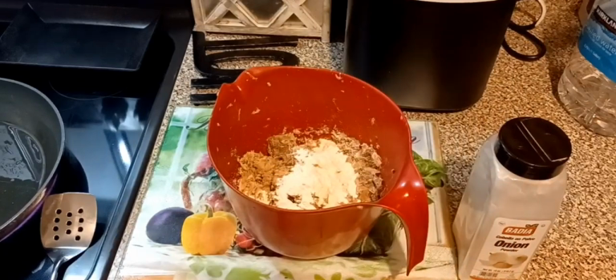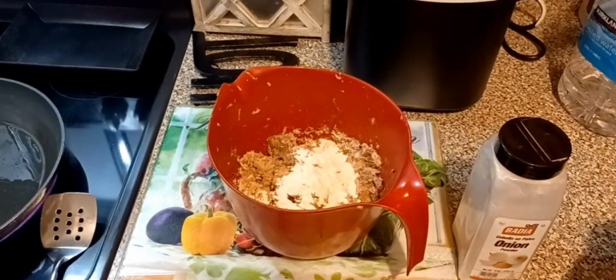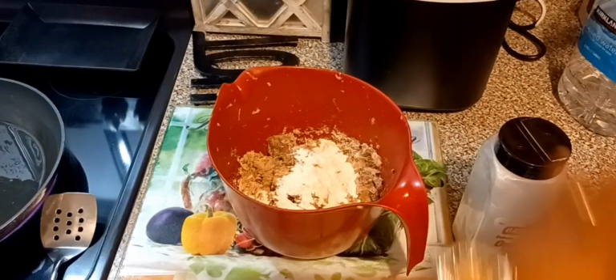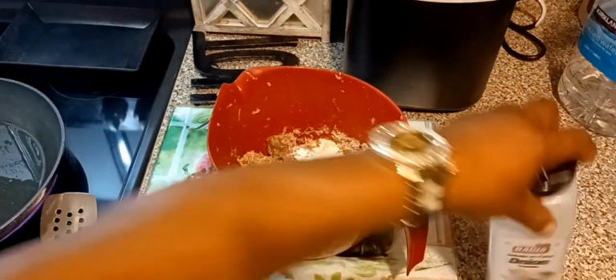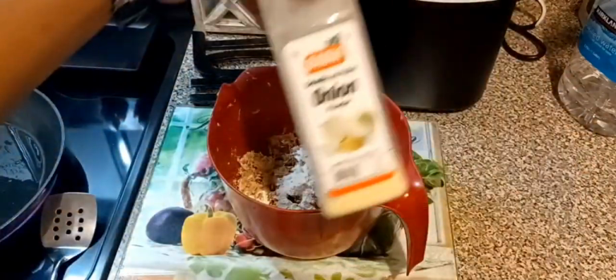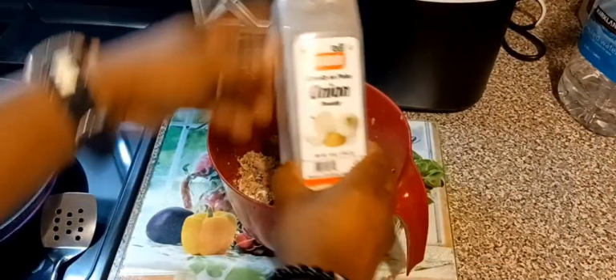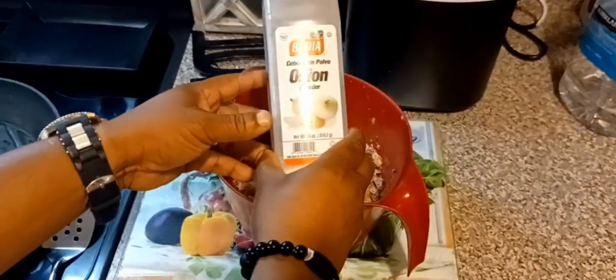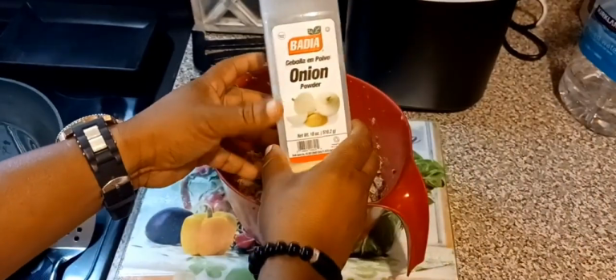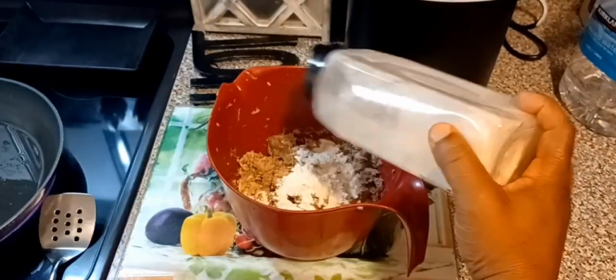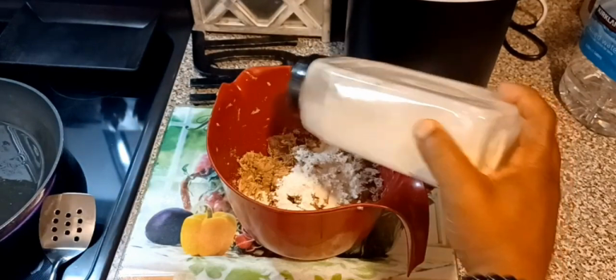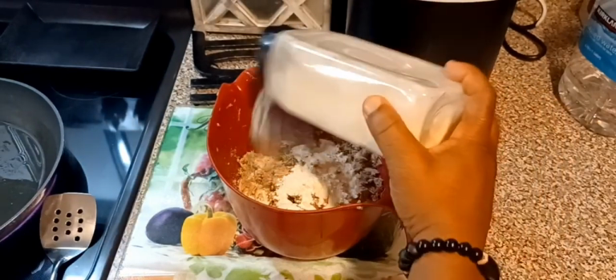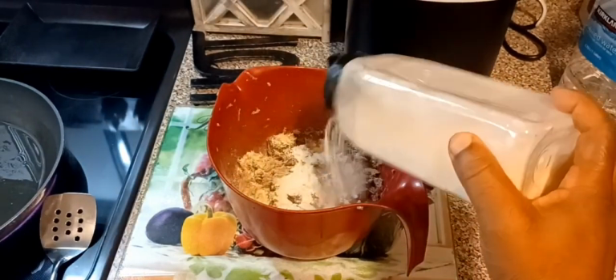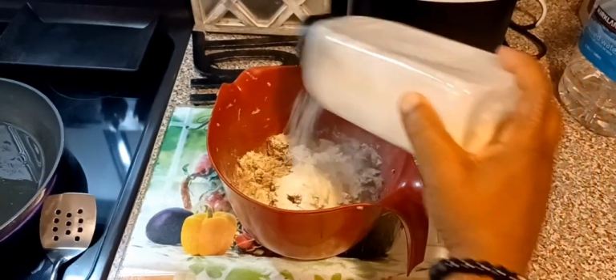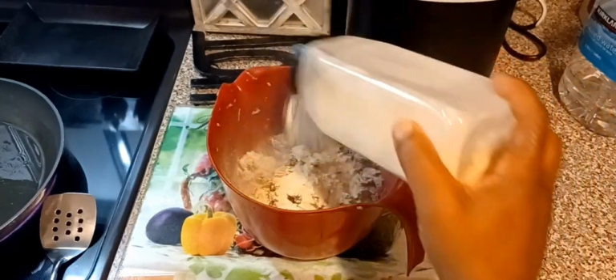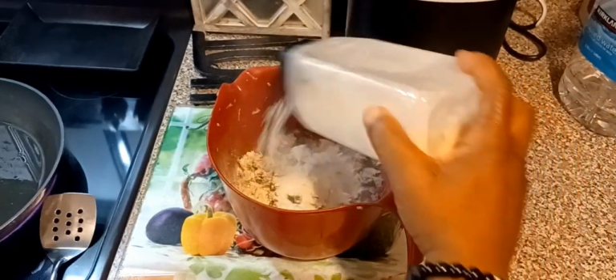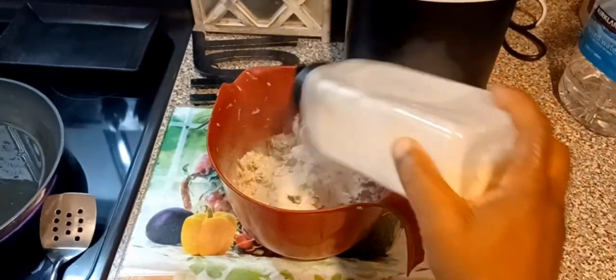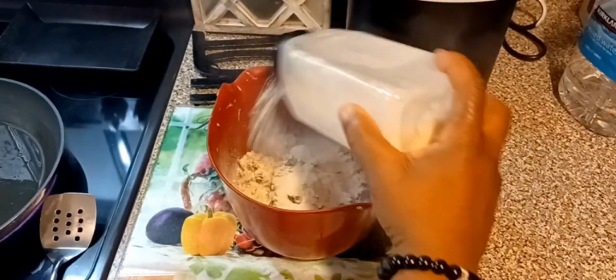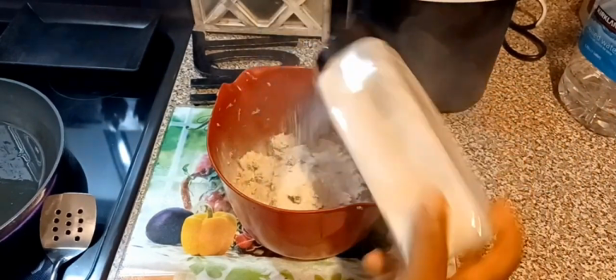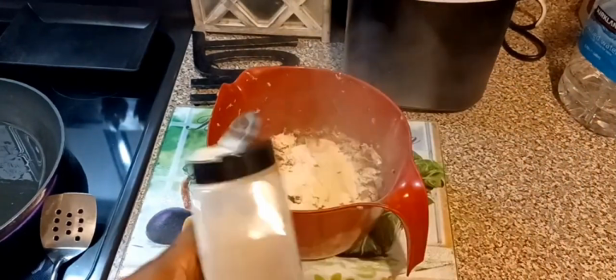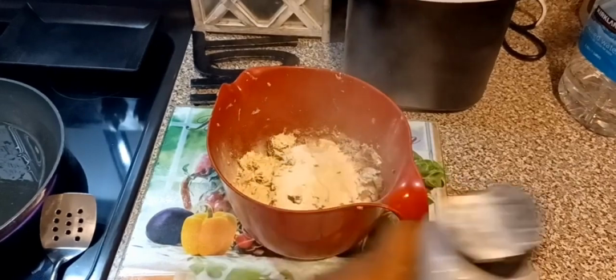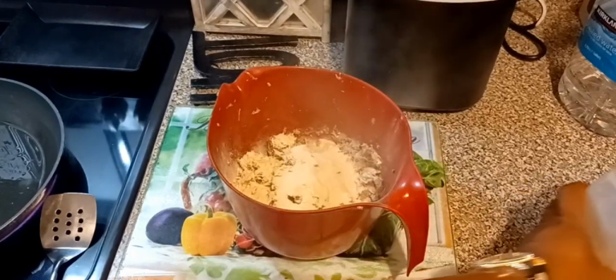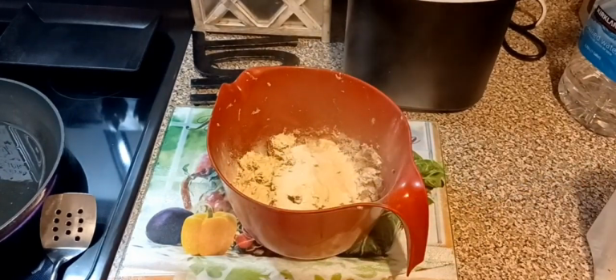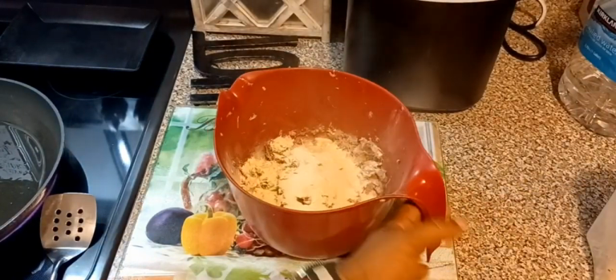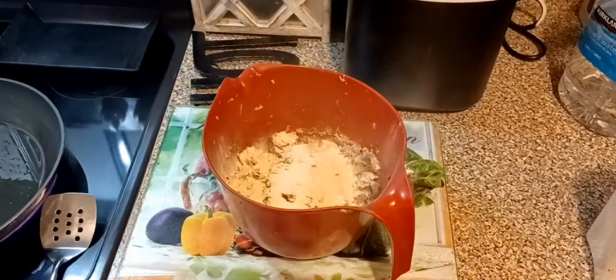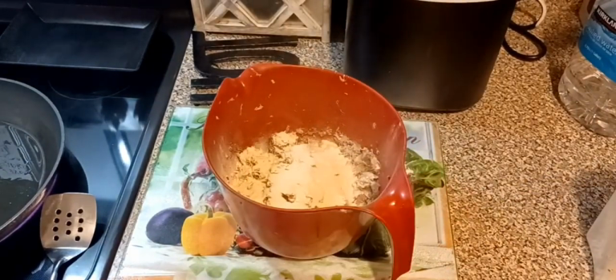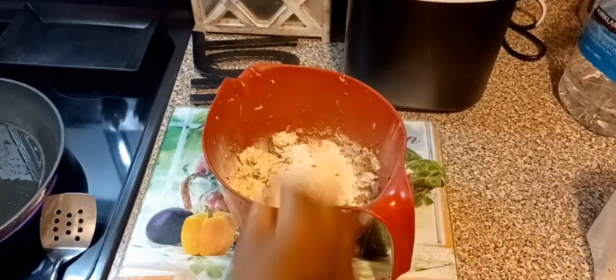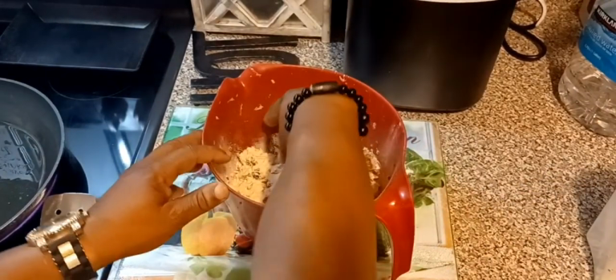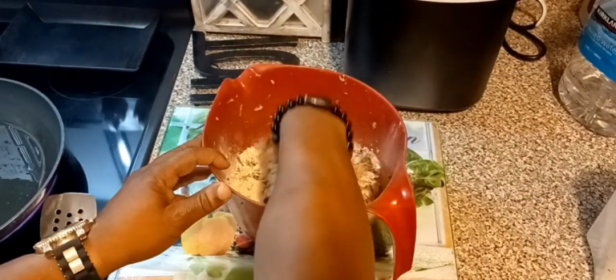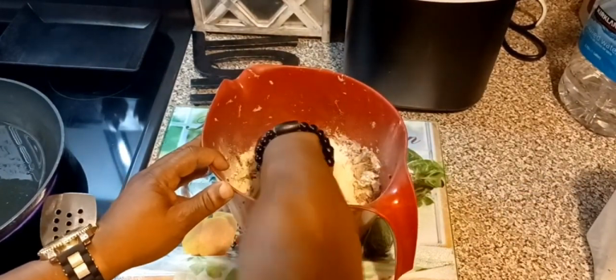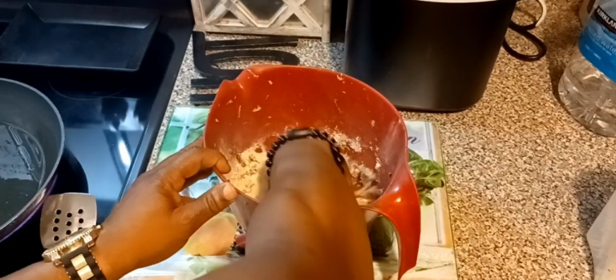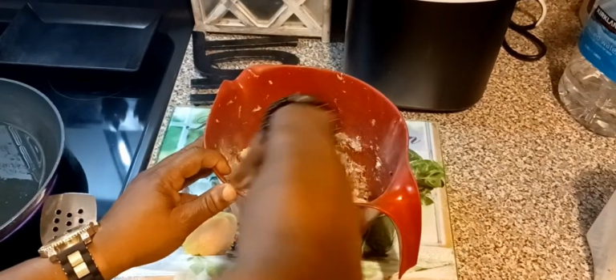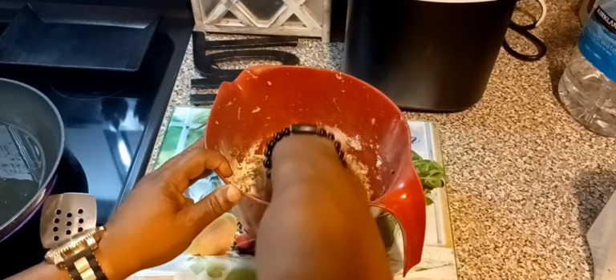This is how you make jack mackerel in under five minutes. Yes sir. Okay, so I'm going to dump enough onion powder in it, then we're going to mix it all up together and make little patties out of it — just homemade patties.